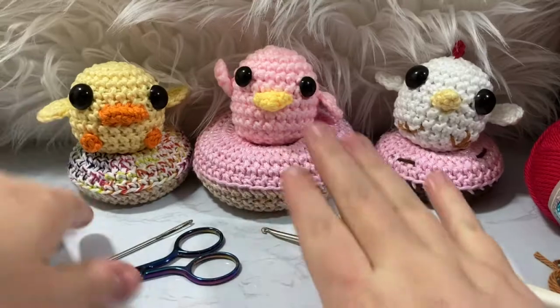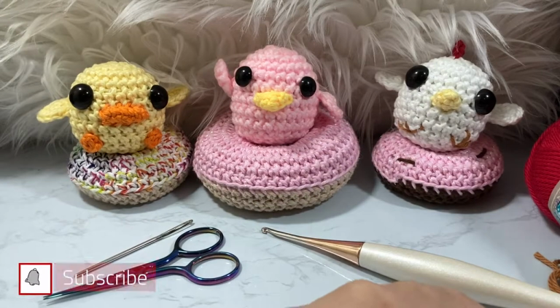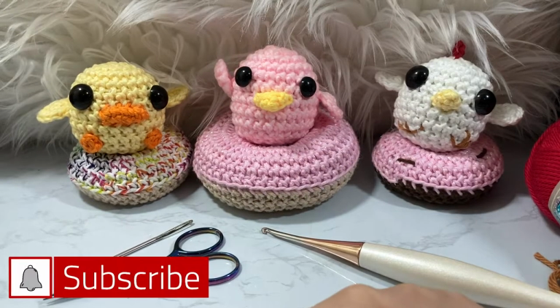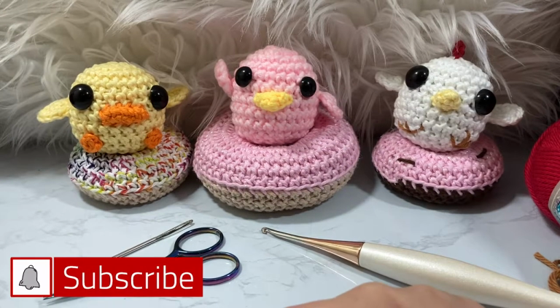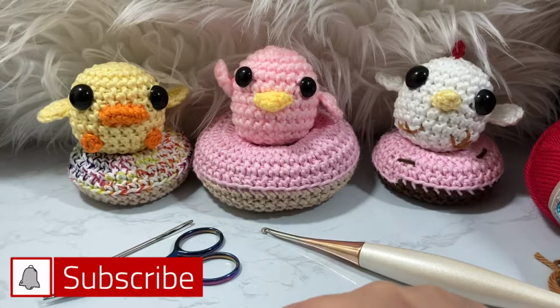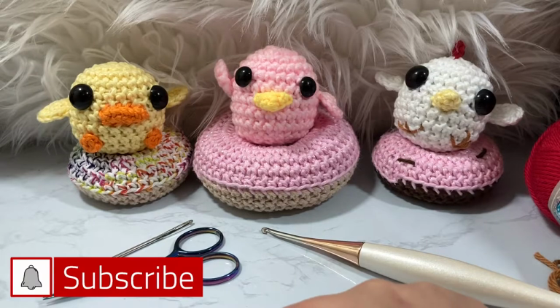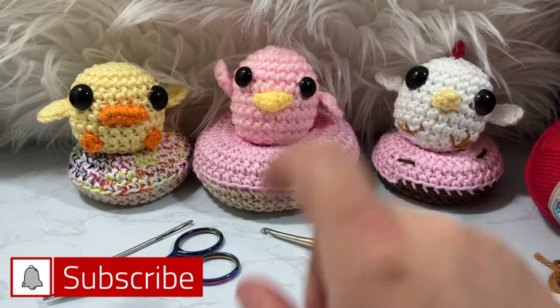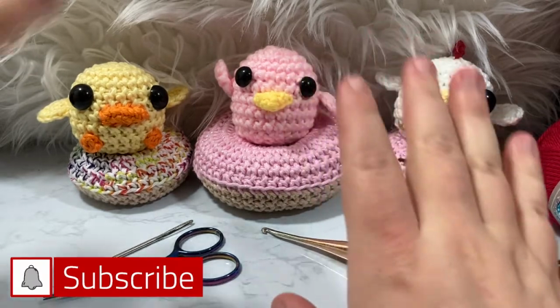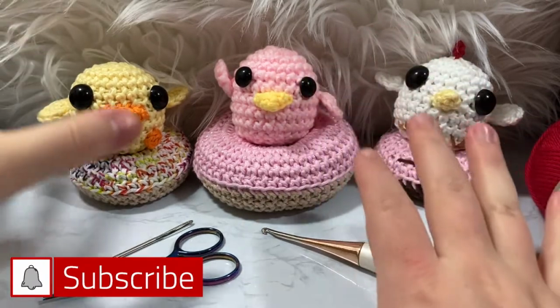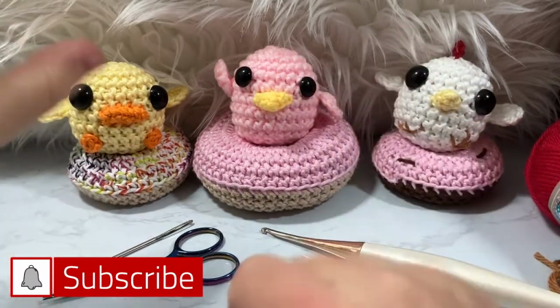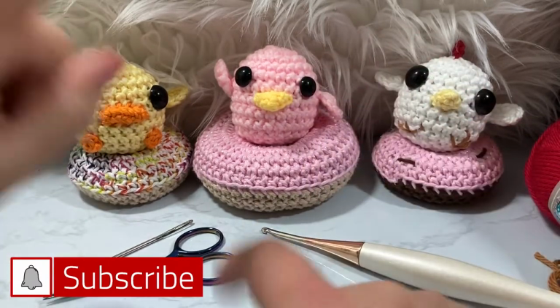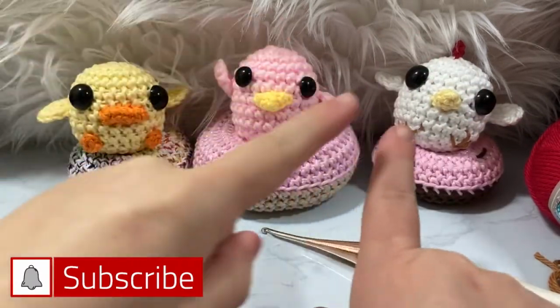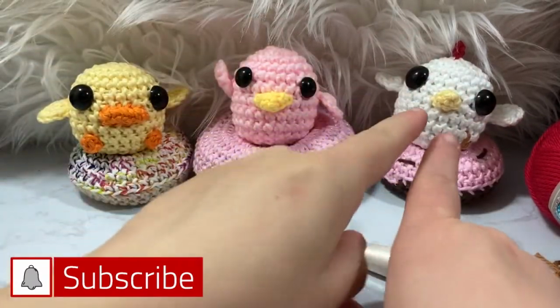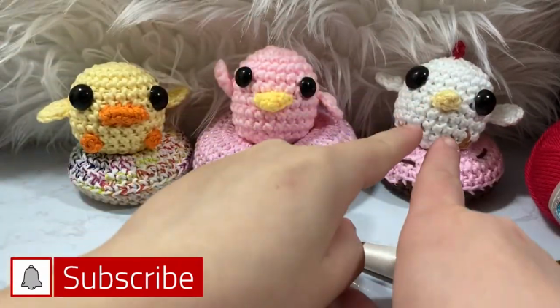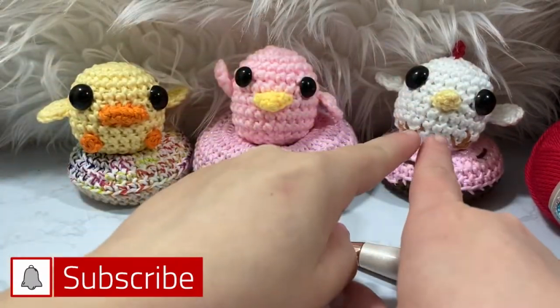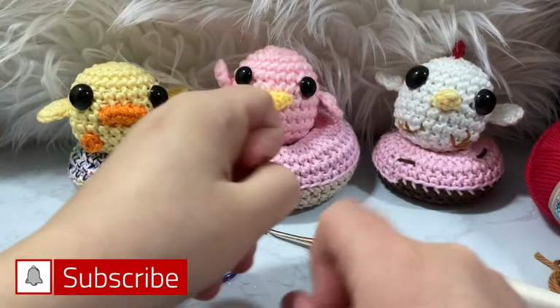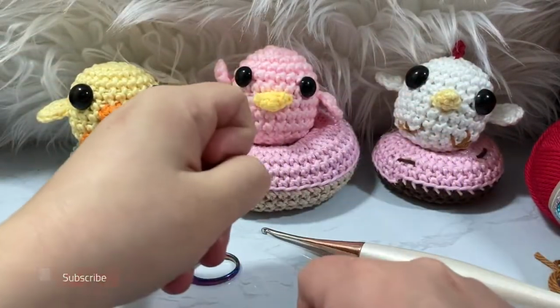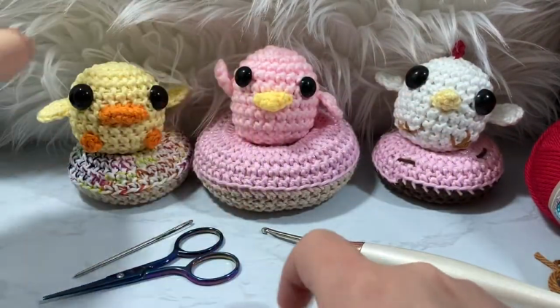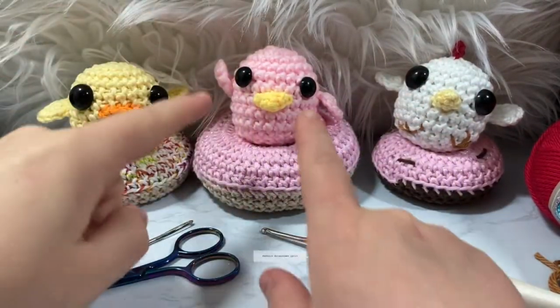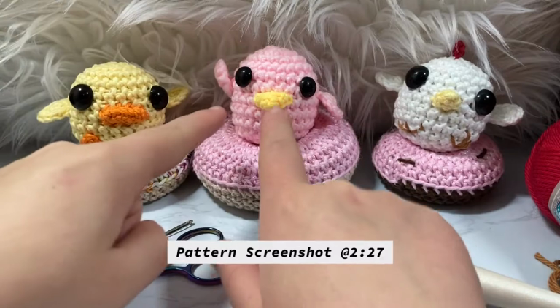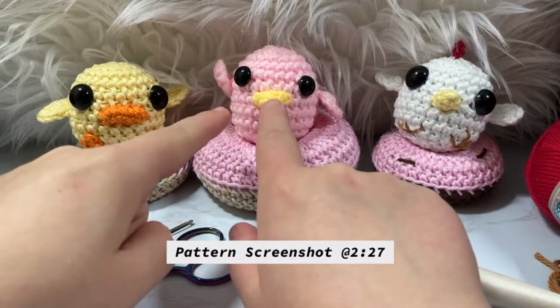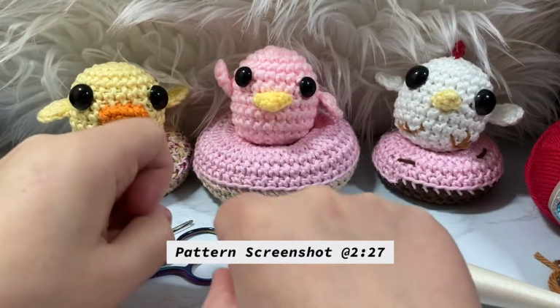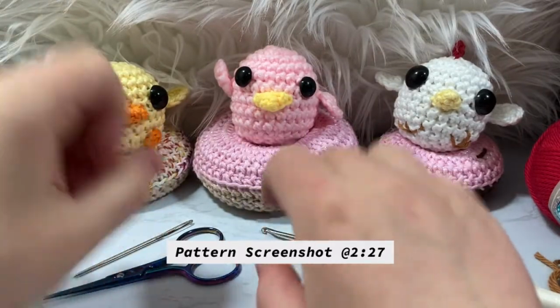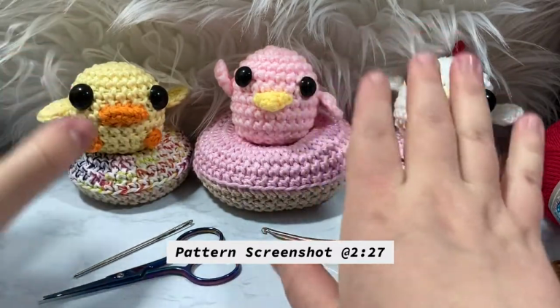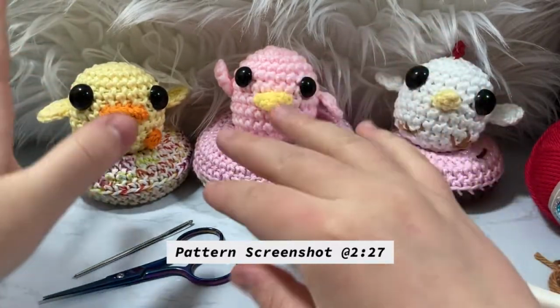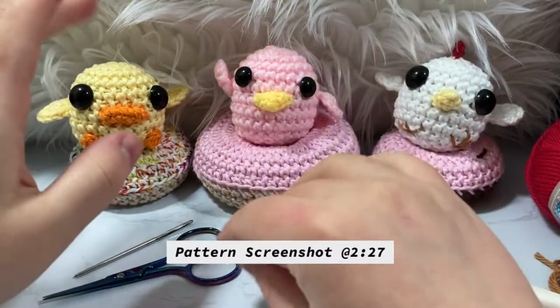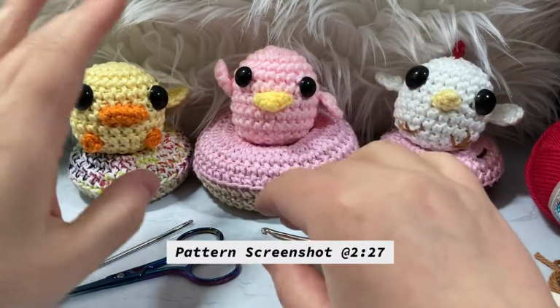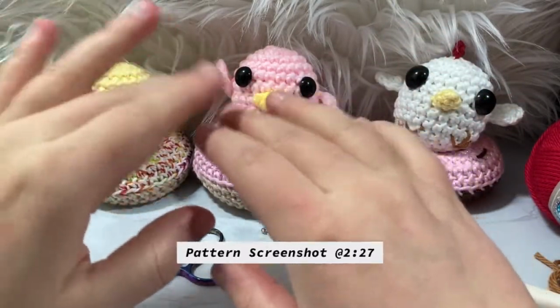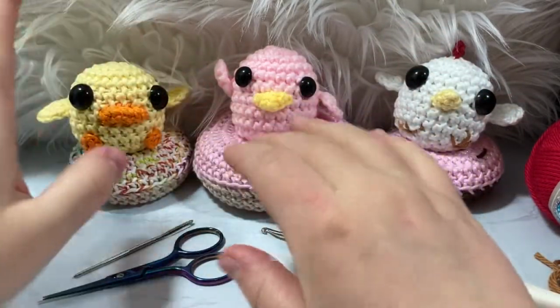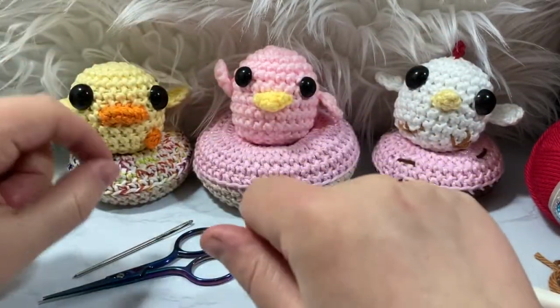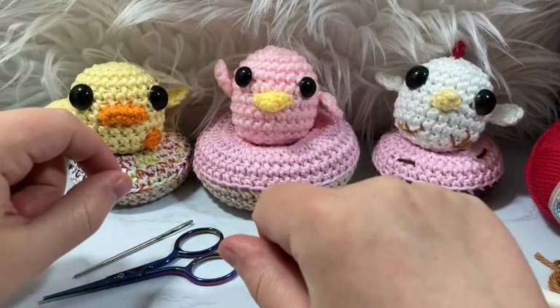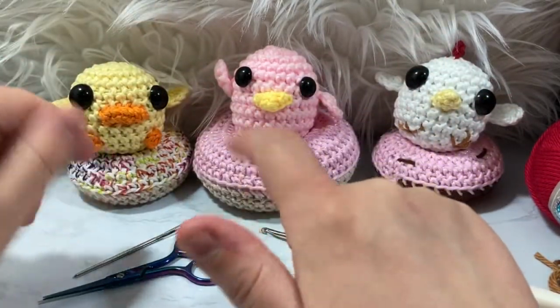Hello everyone and welcome to Nickrit. I've decided to make a little chicken version of my little birdie. Super easy, super cute. I love how this turned out.